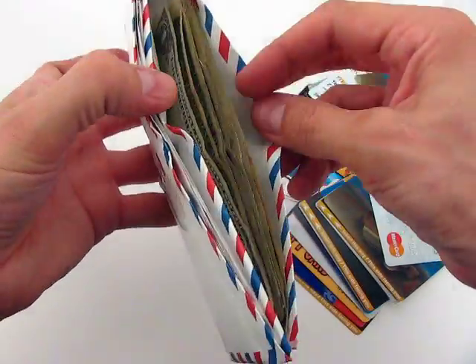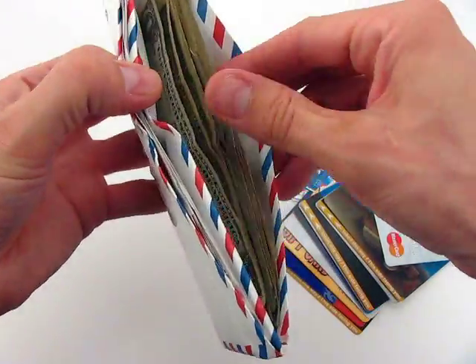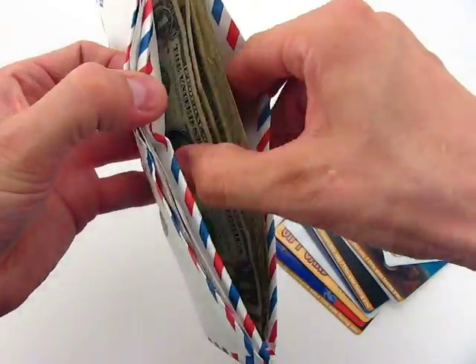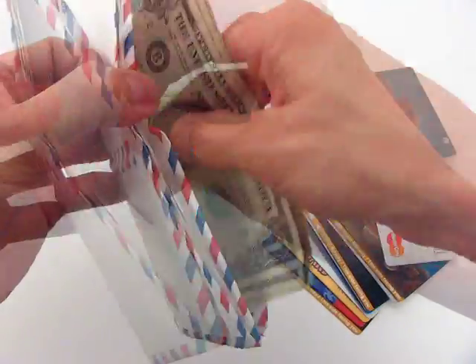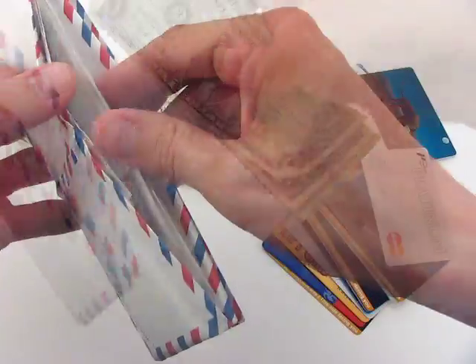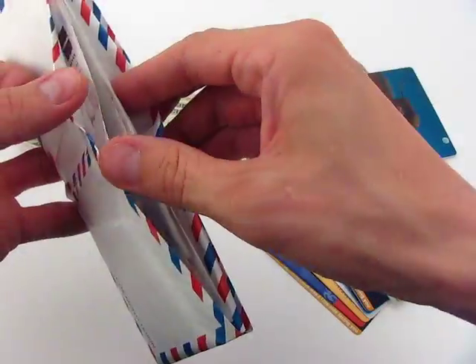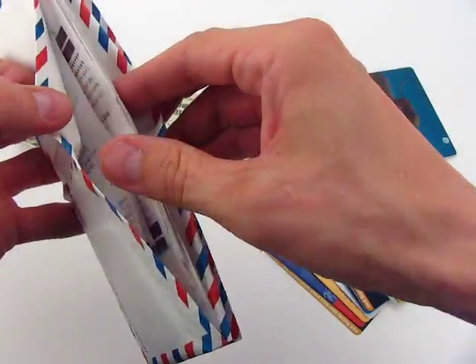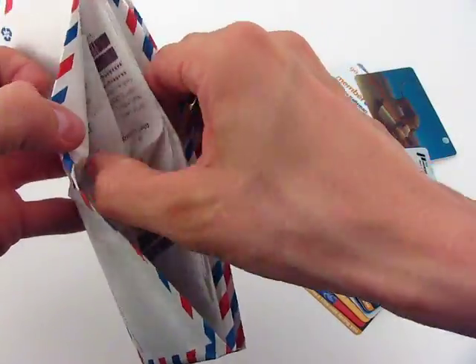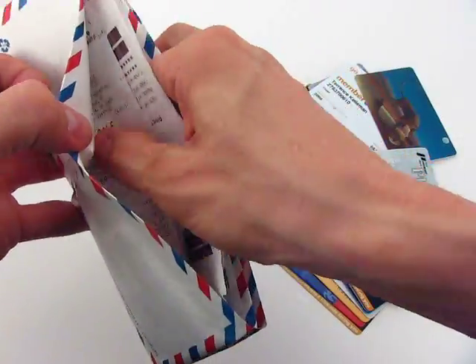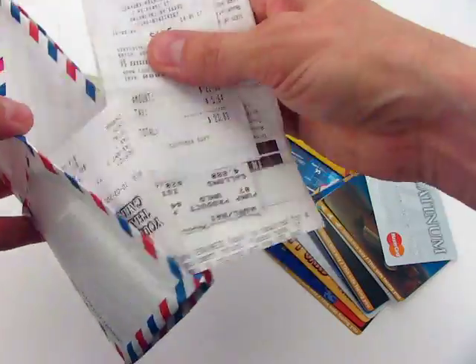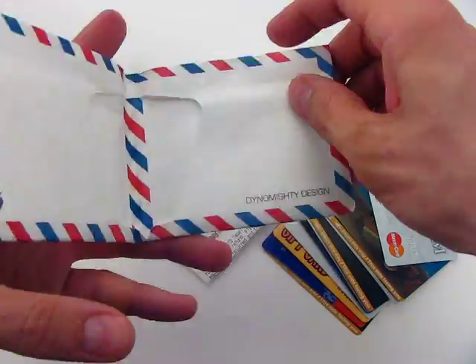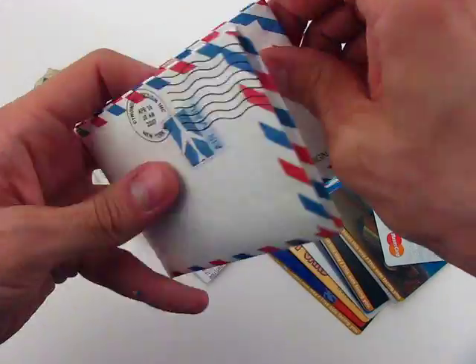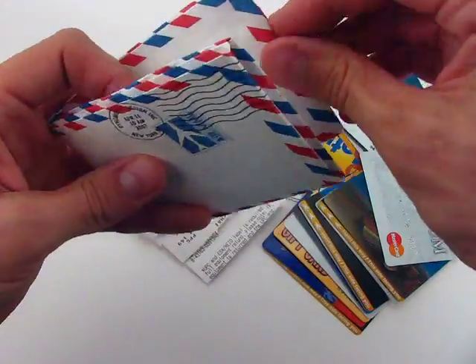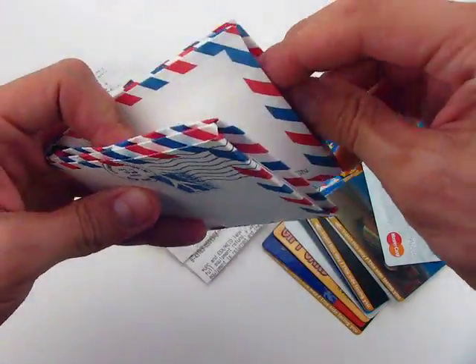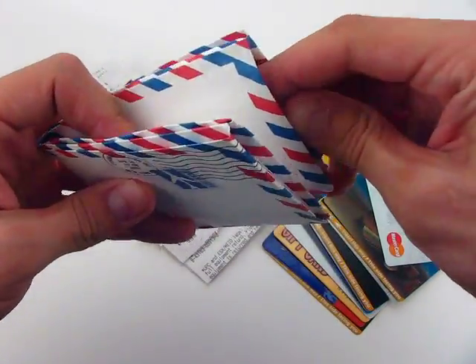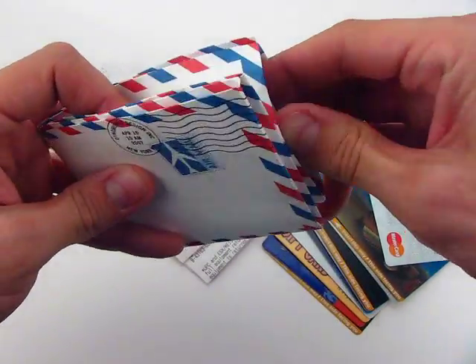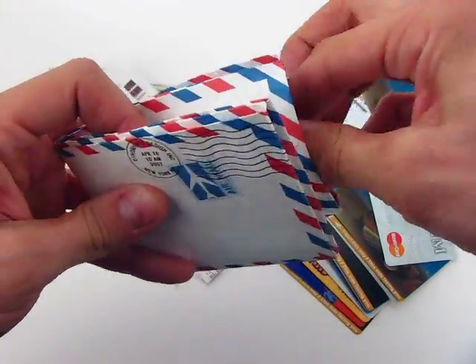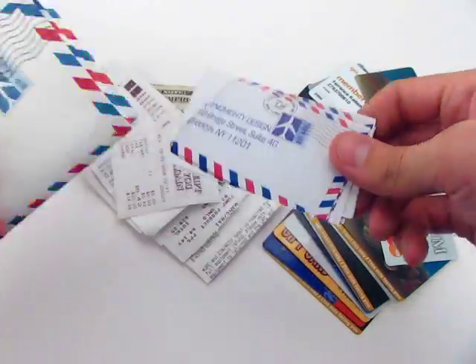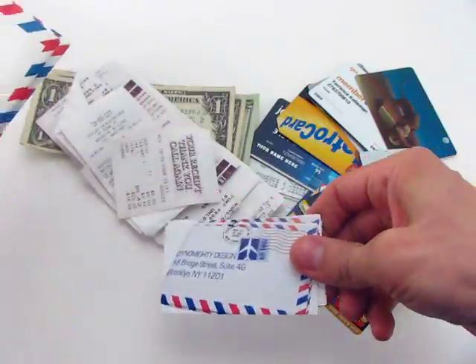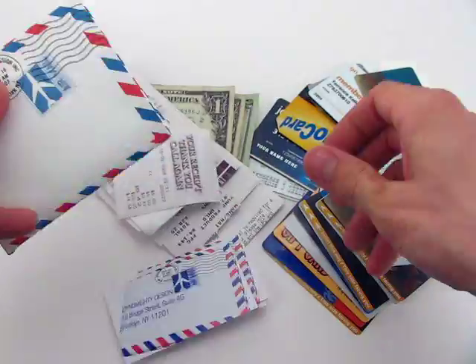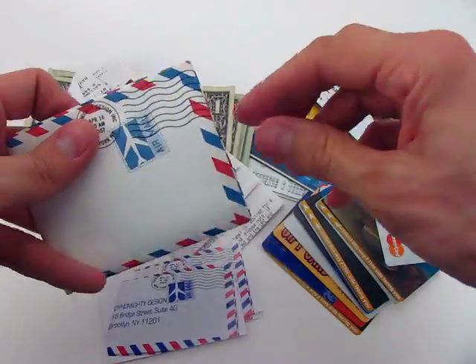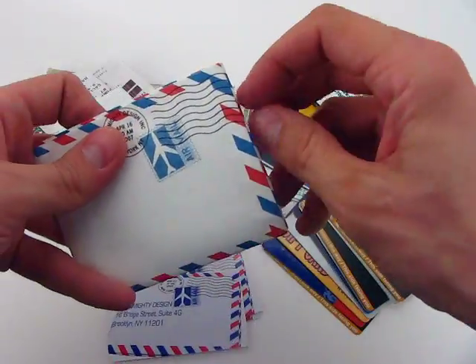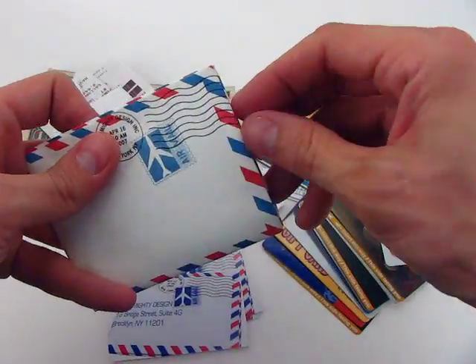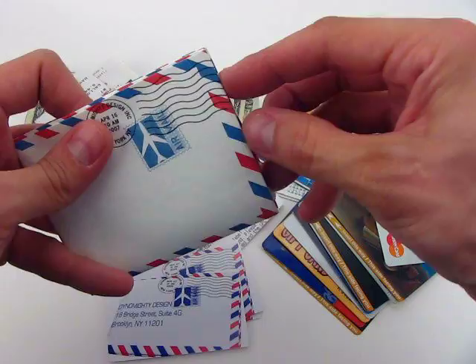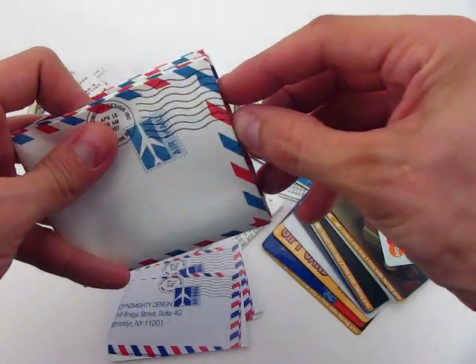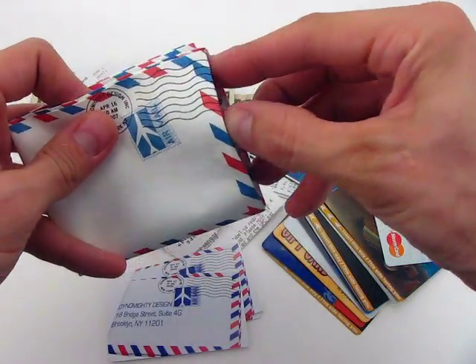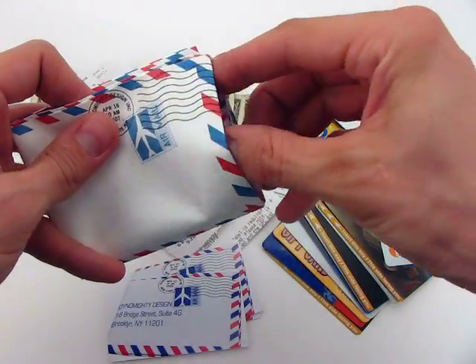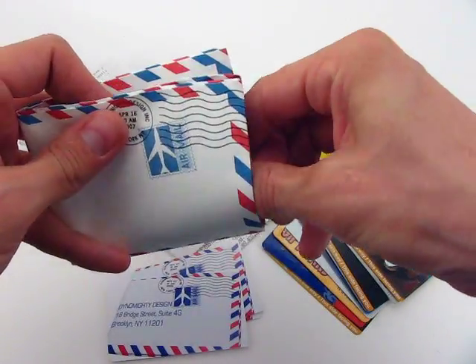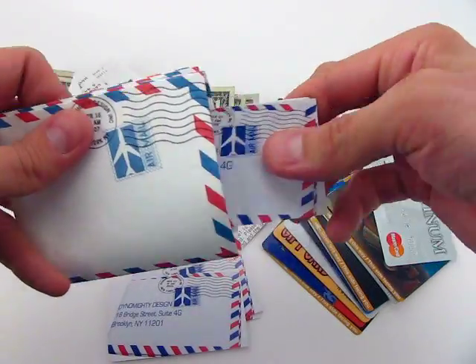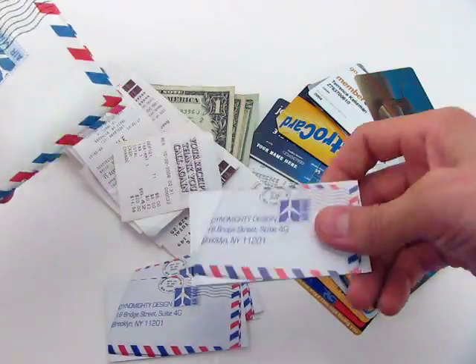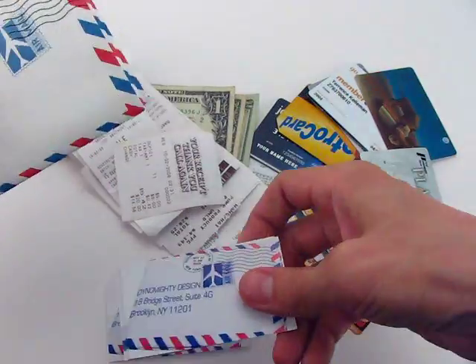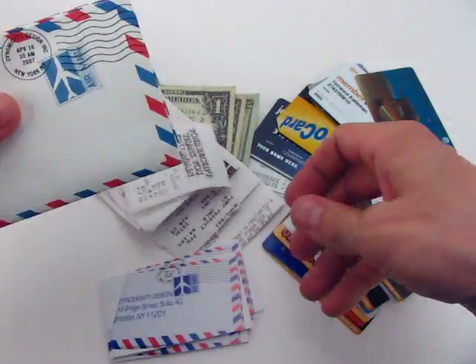It makes a great night out wallet, keeps your silhouette slender, and conveniently acts as a quick notepad on the go. You can always make little notes on your Mighty Wallet.